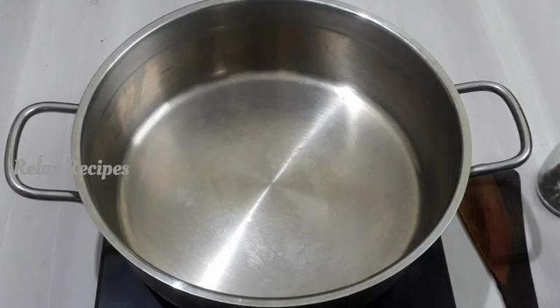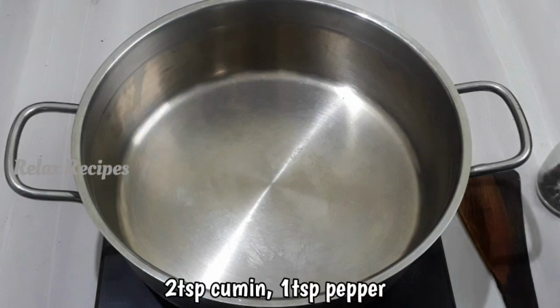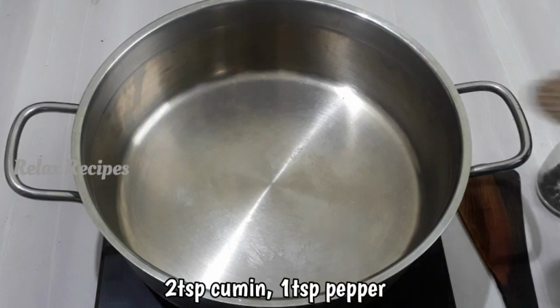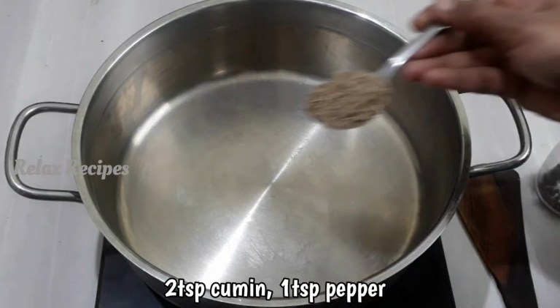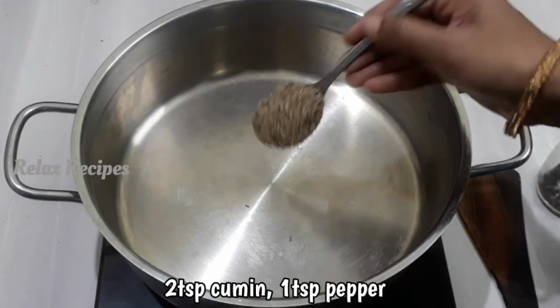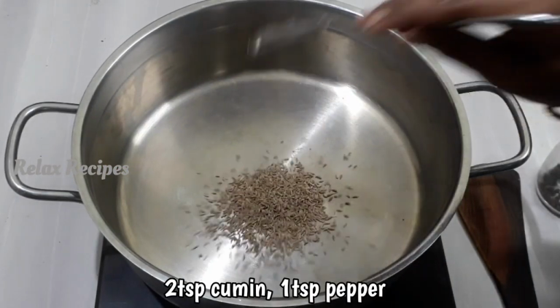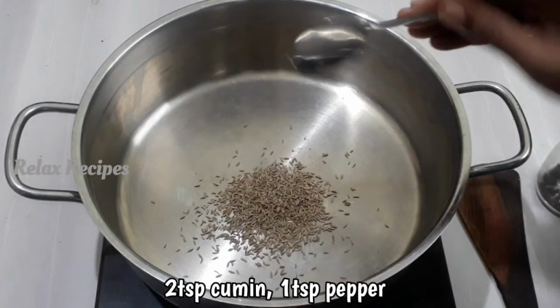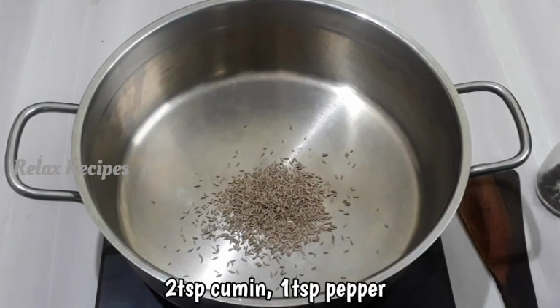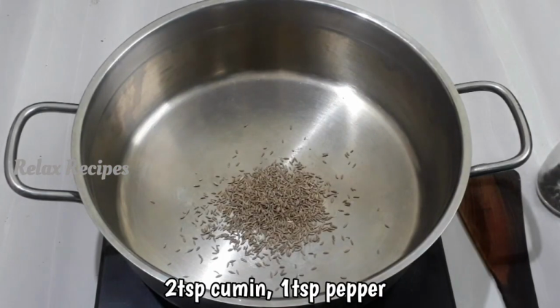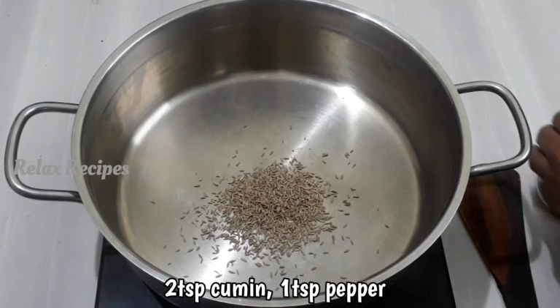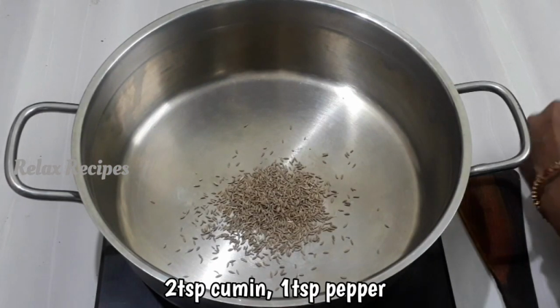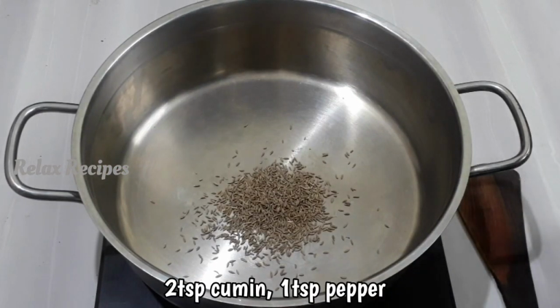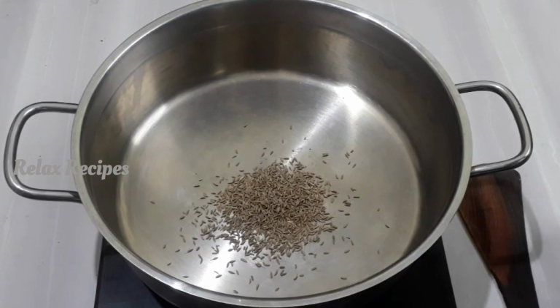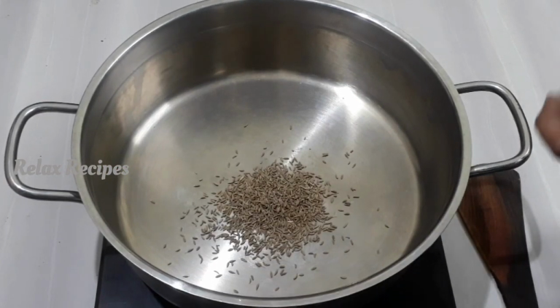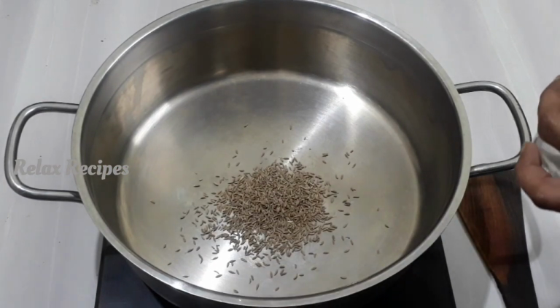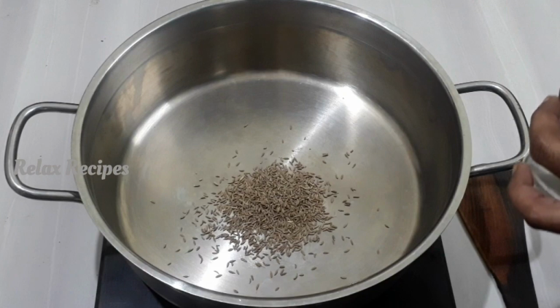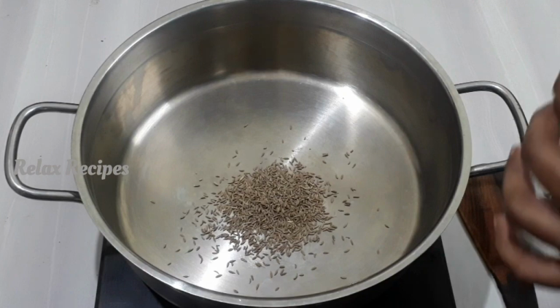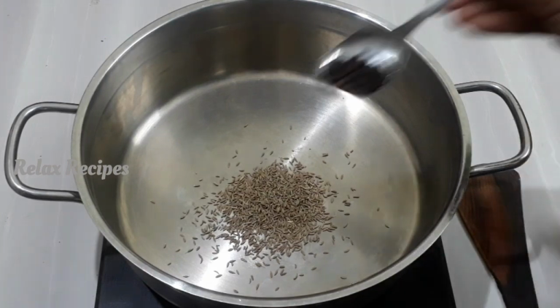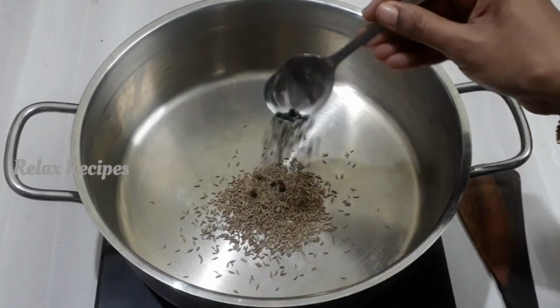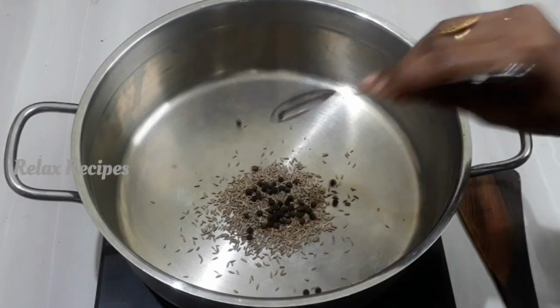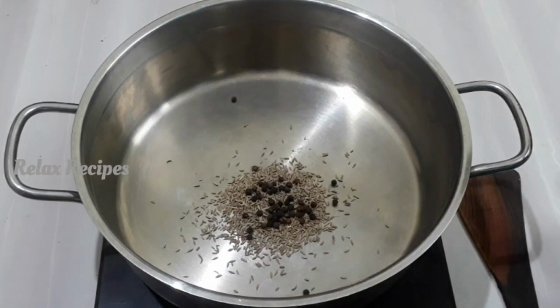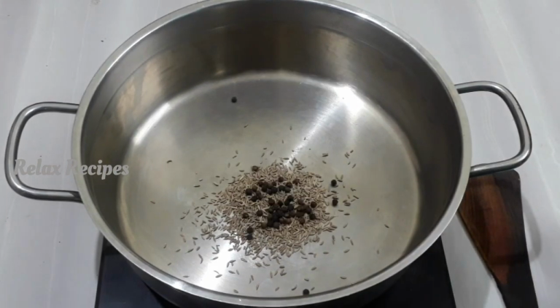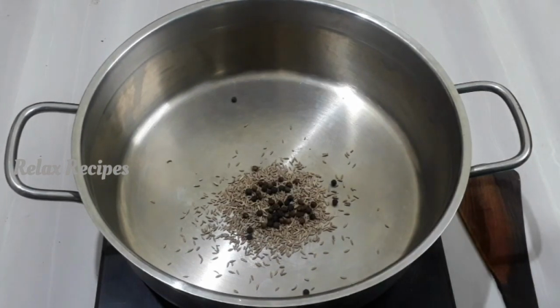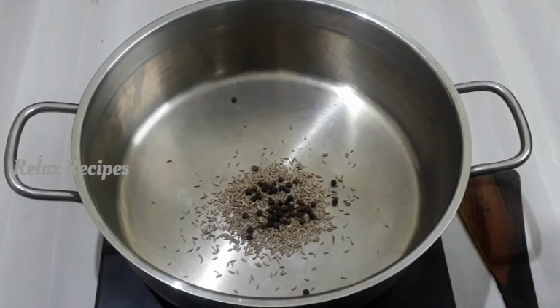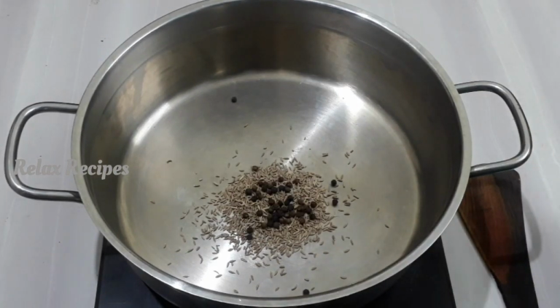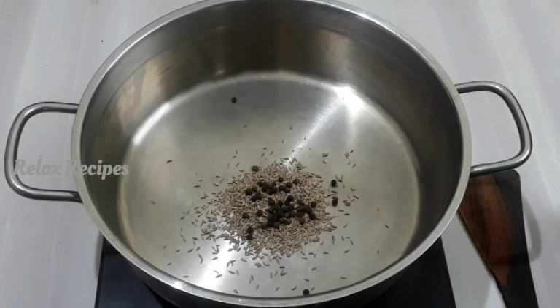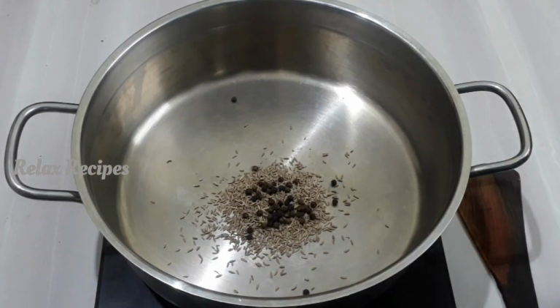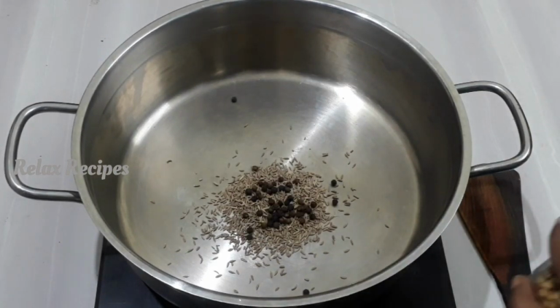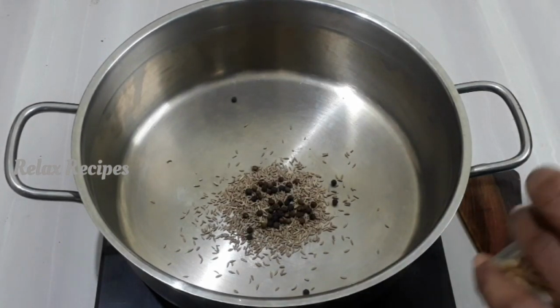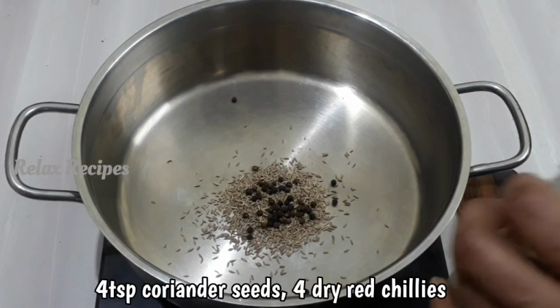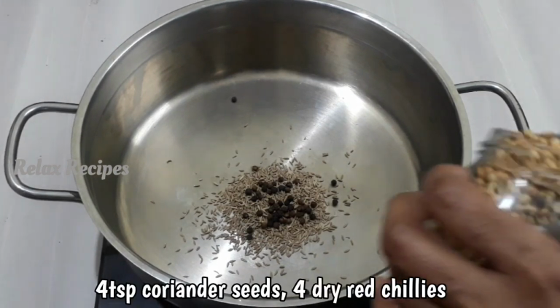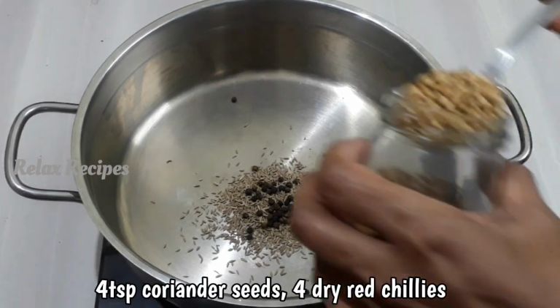We can add the masala first. Add 2 tsp of jeera, add 1 tsp of milk, and add 4 tsp of butter.